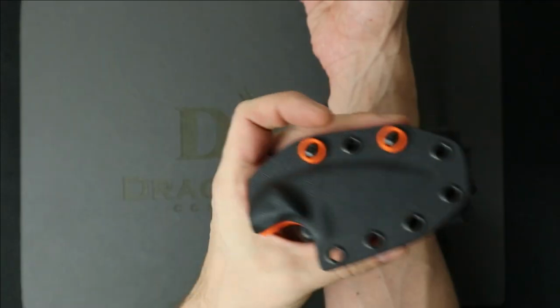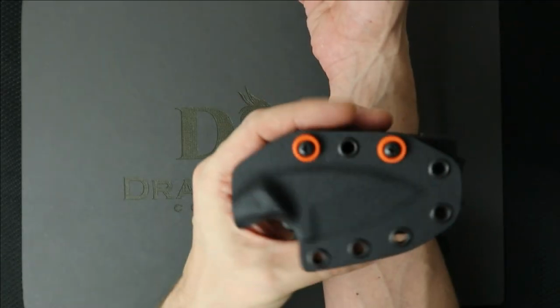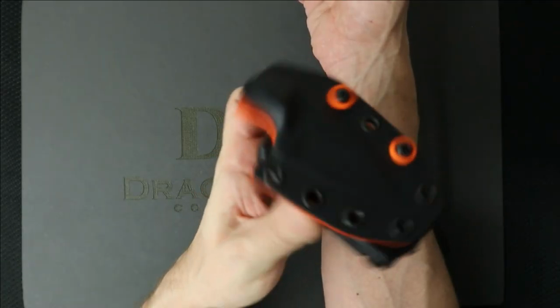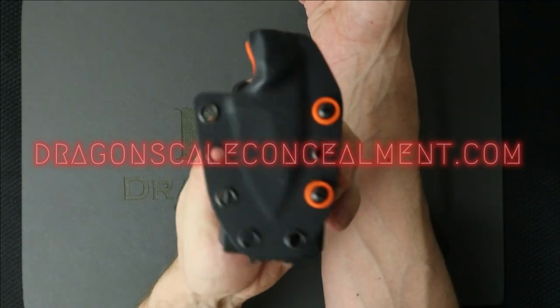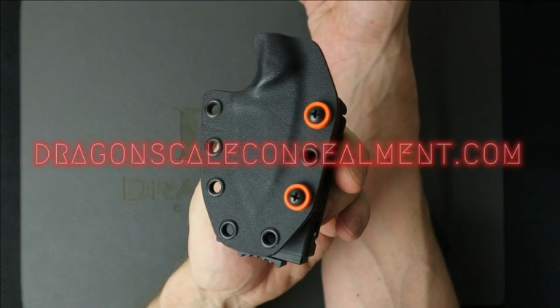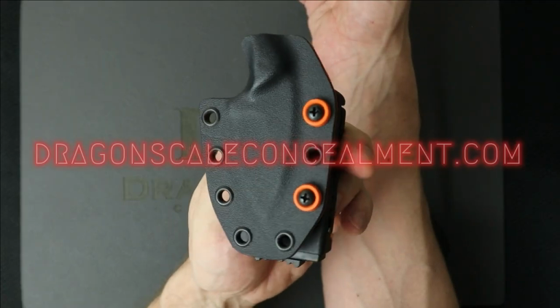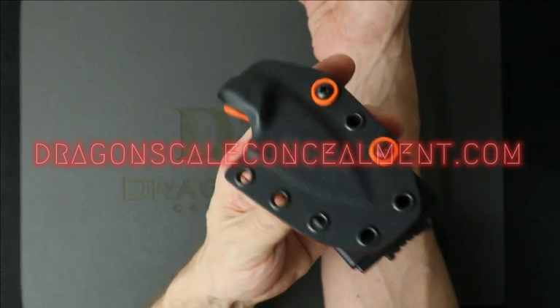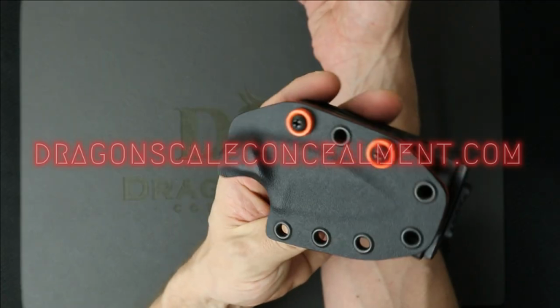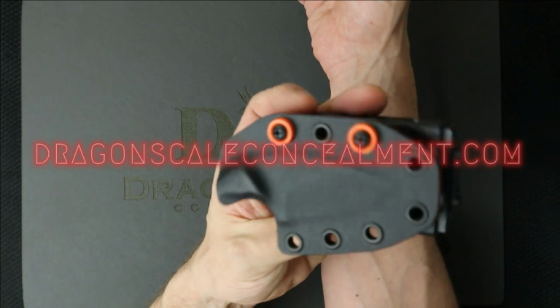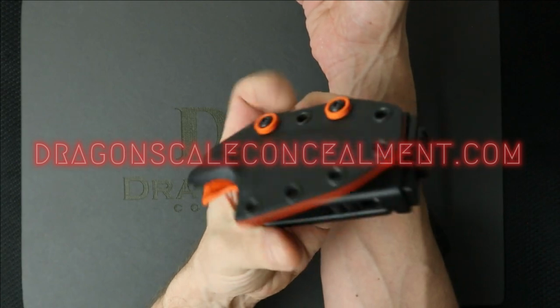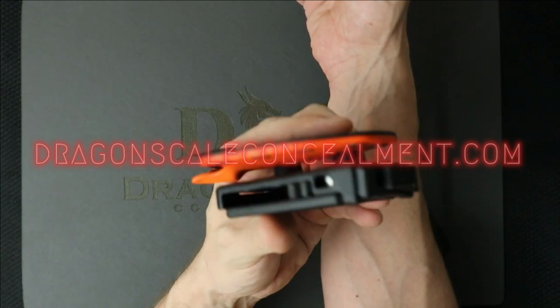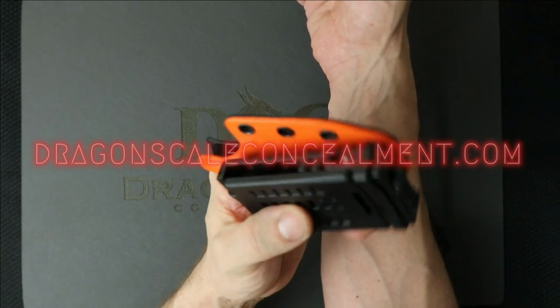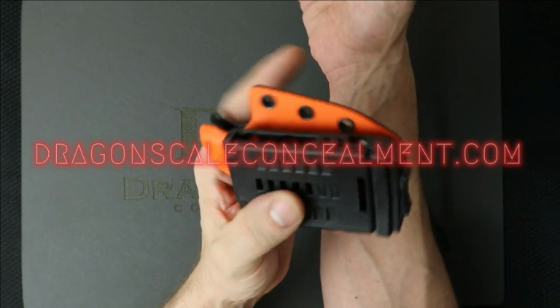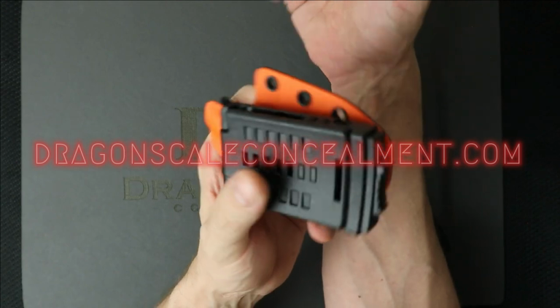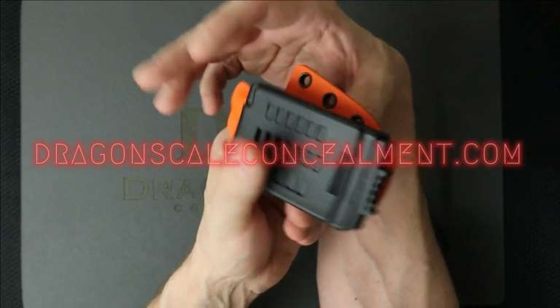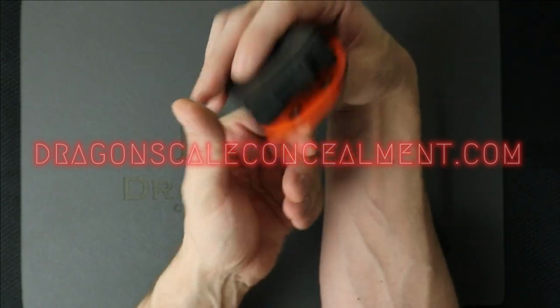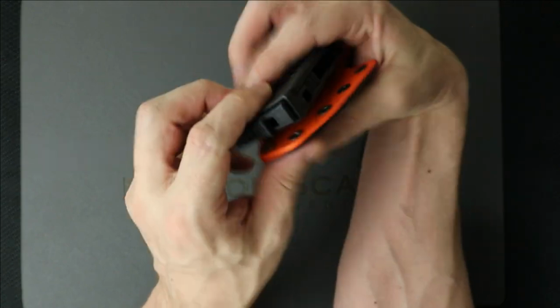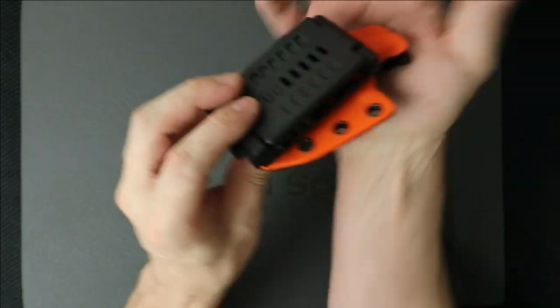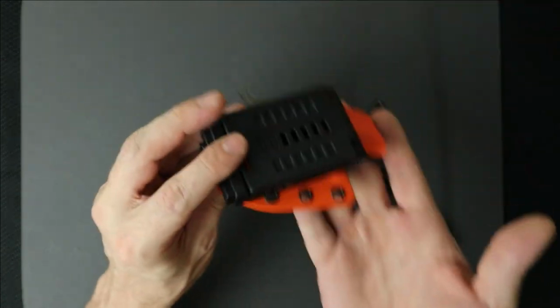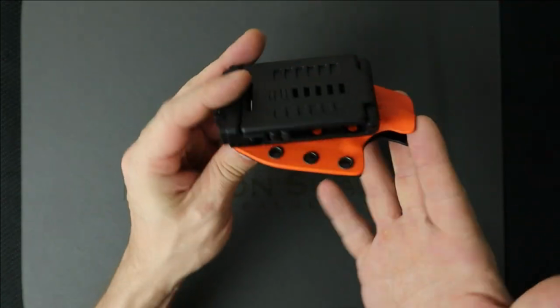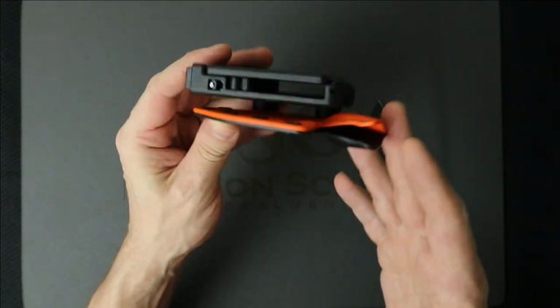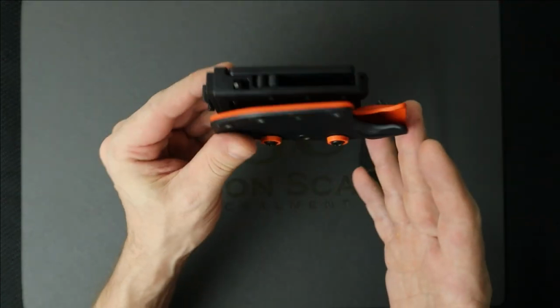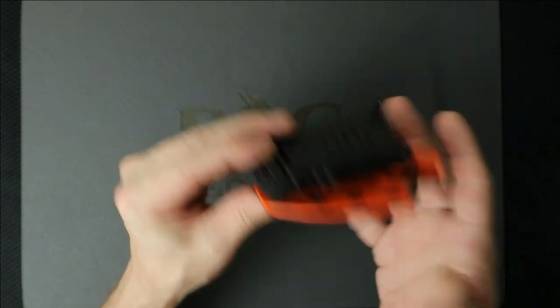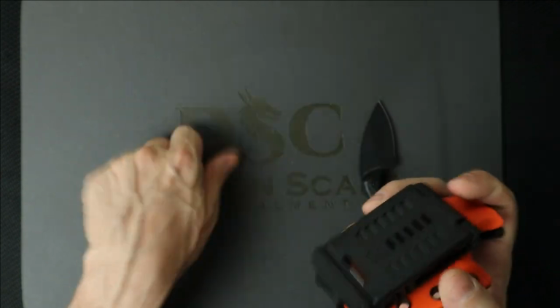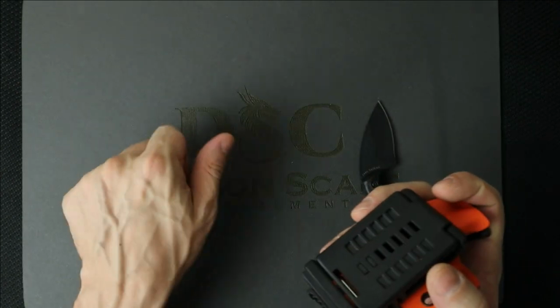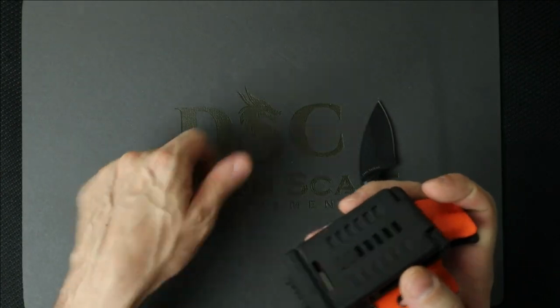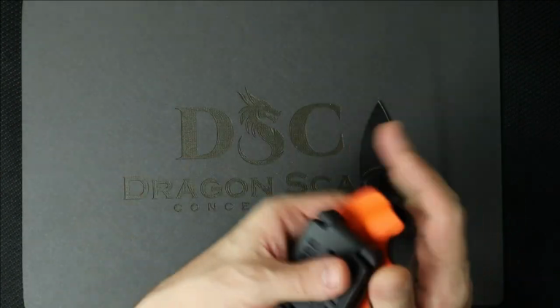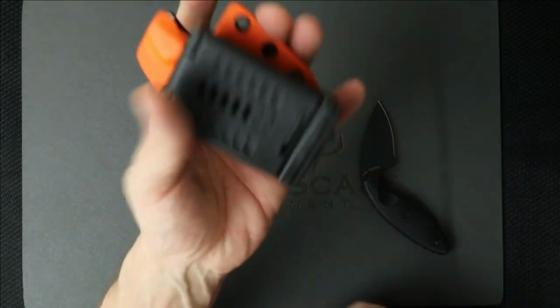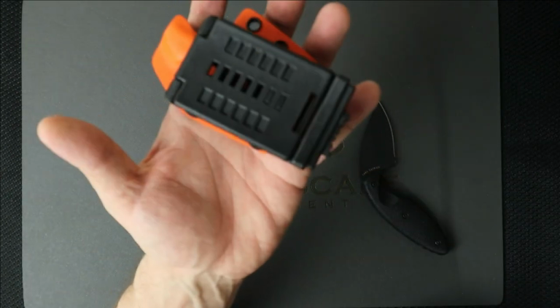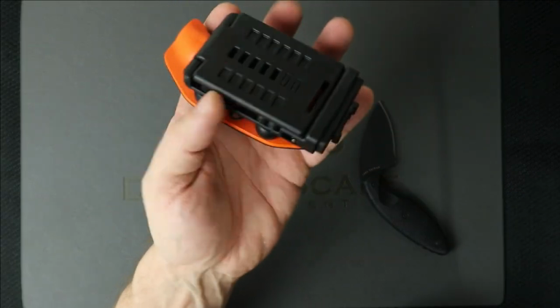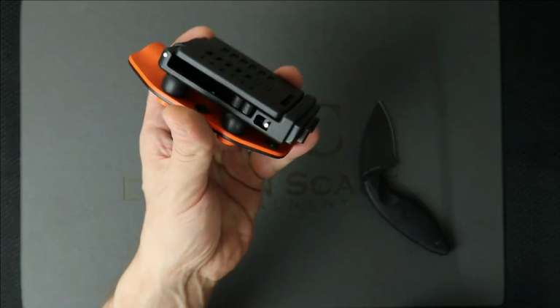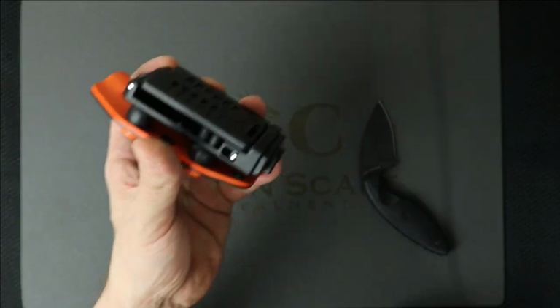Go to dragonscaleconcealment.com to get yourself one of these. Yes, you have to send your knife in. But we've never had an issue. Believe it or not, the post office has not let me down yet. Everything's gone well. Customers all happy.